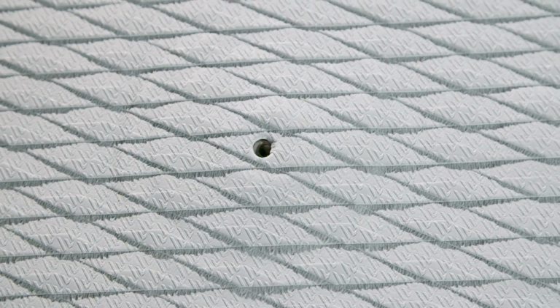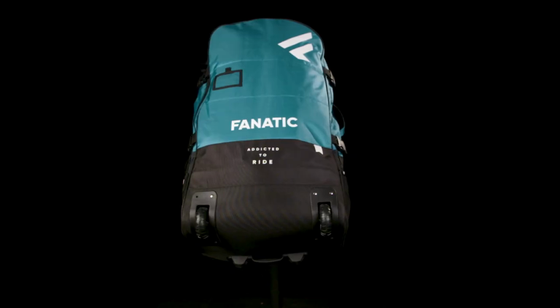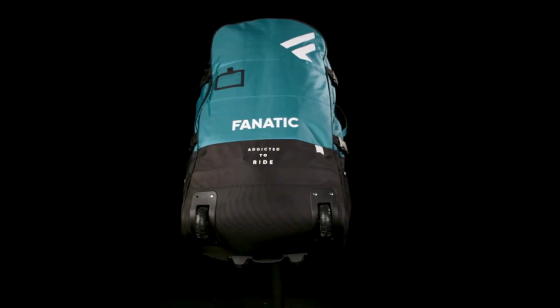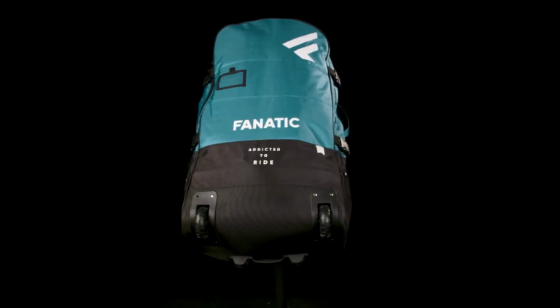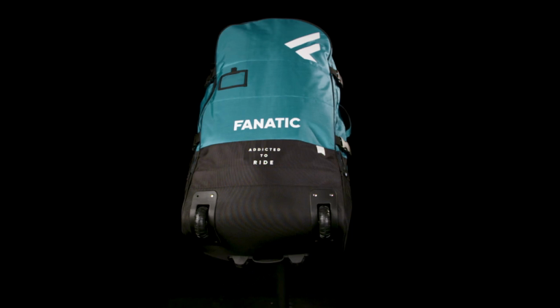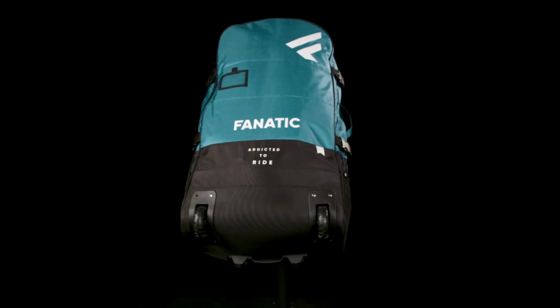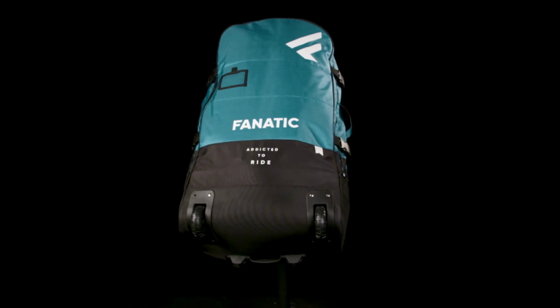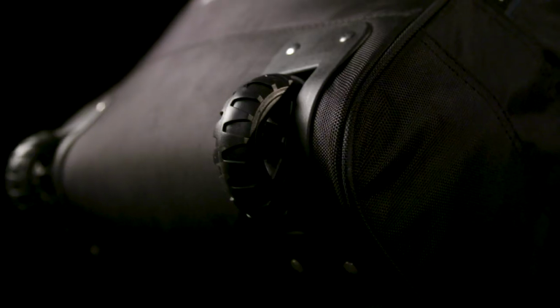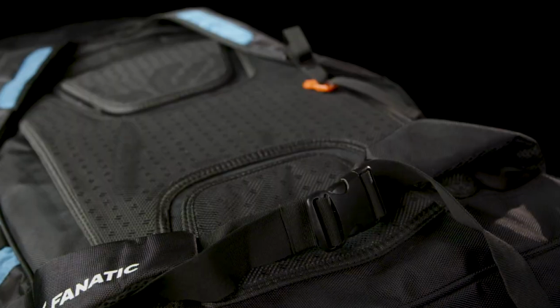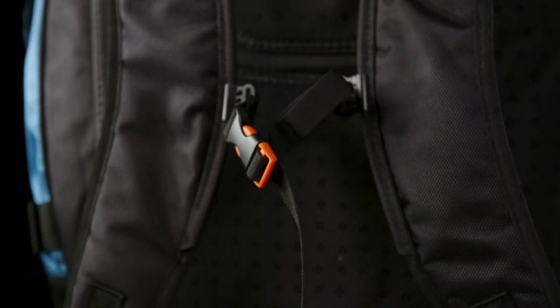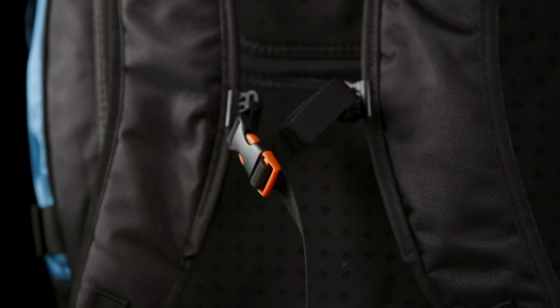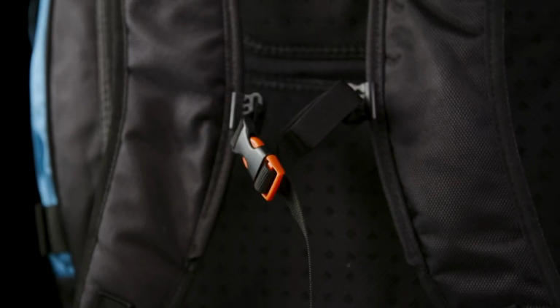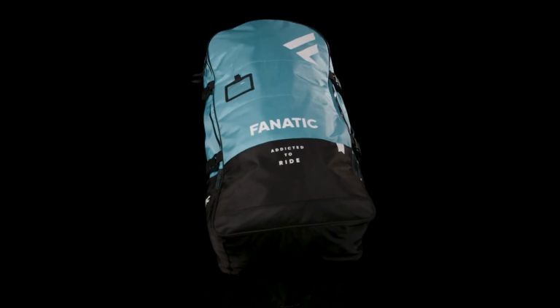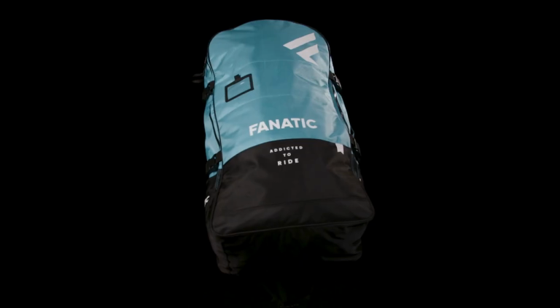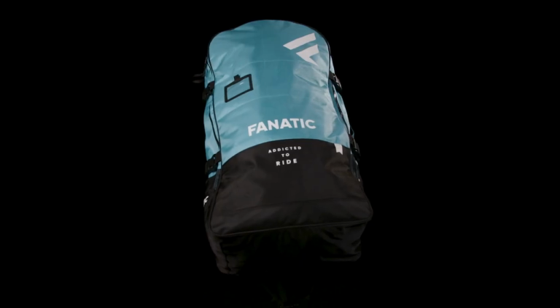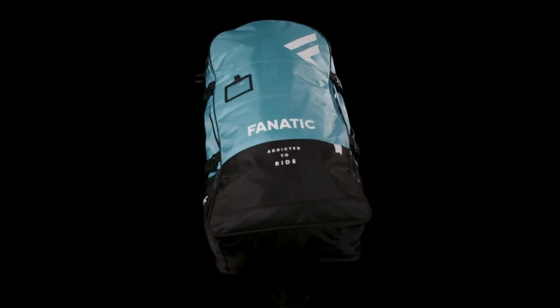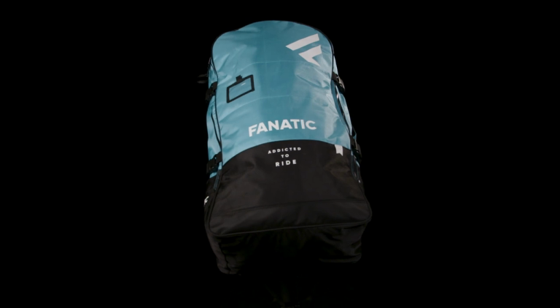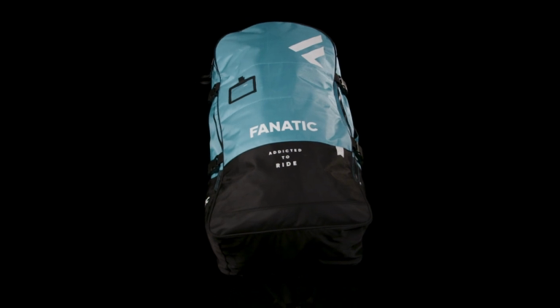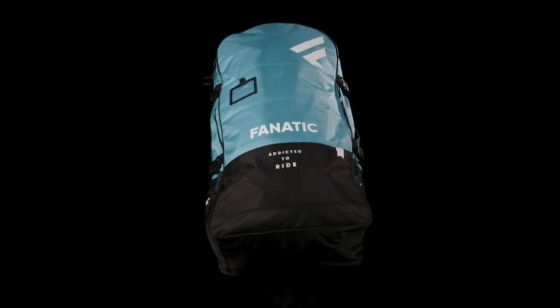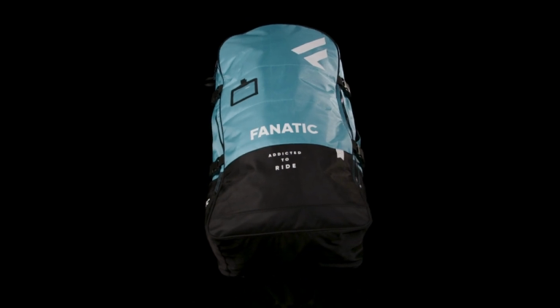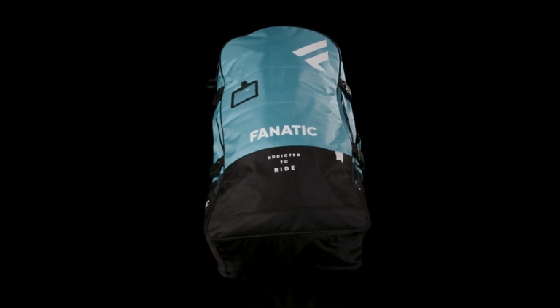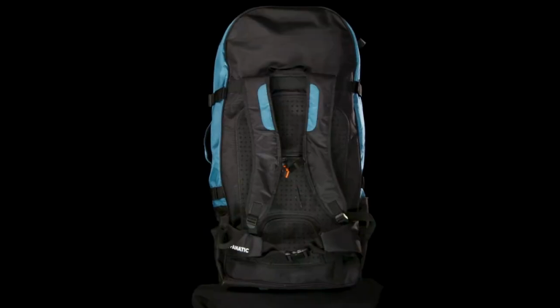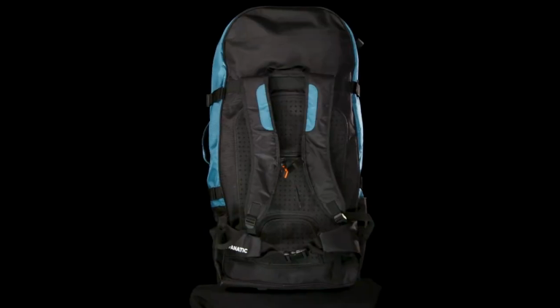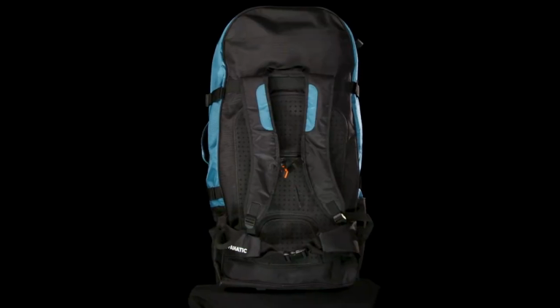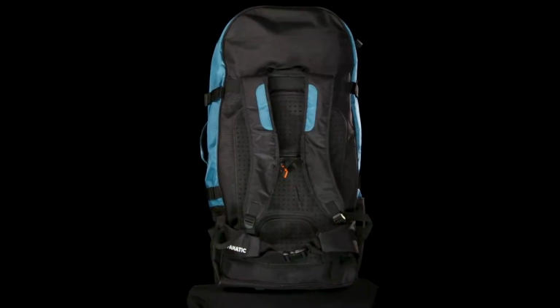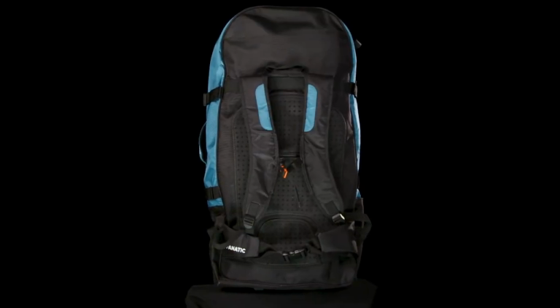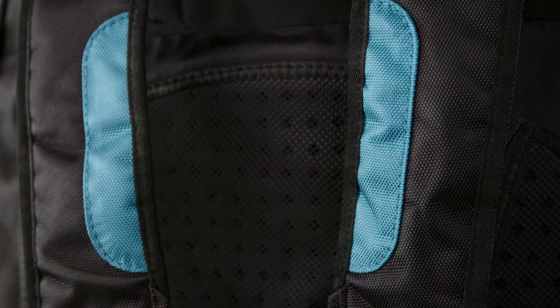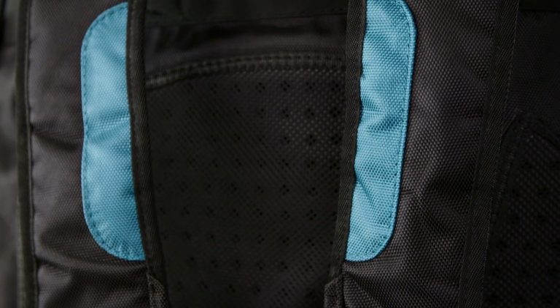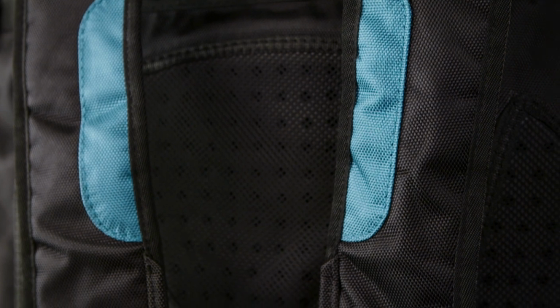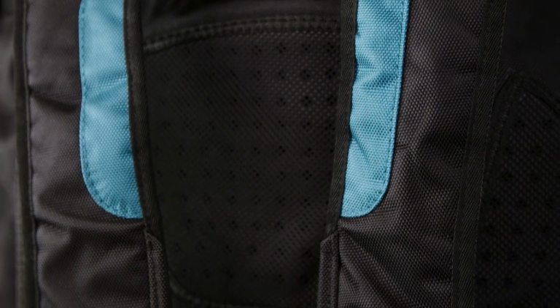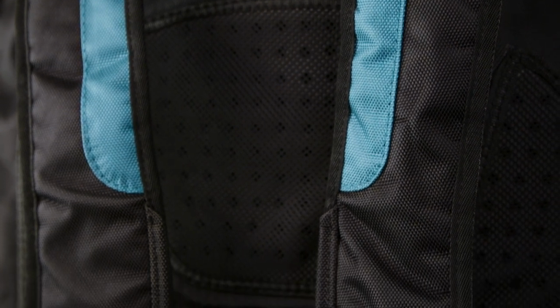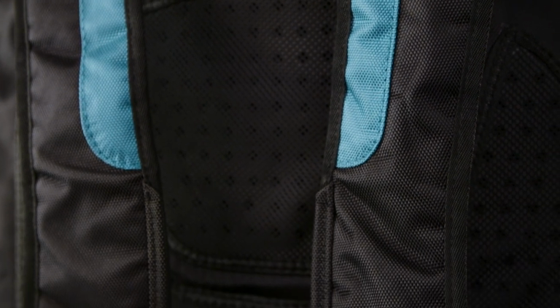The Fly Air Premium comes in our premium backpack with wheels, hip, and chest belts. The Fly Air Pure stores in our light and practical Pure backpack. Both backpacks have comfortable padded shoulder straps and take the board, including all accessories.